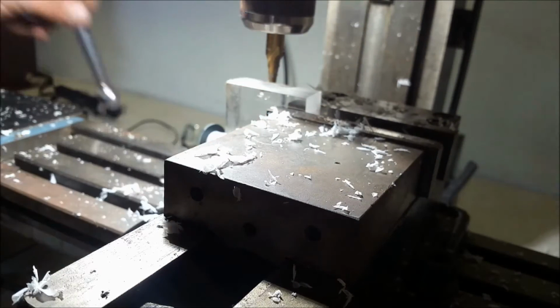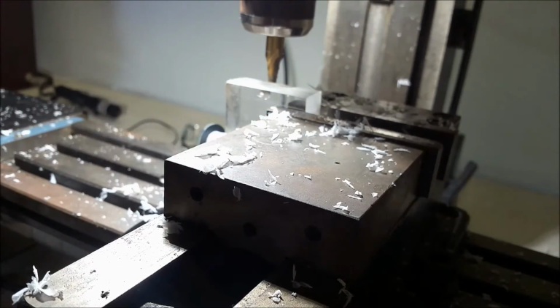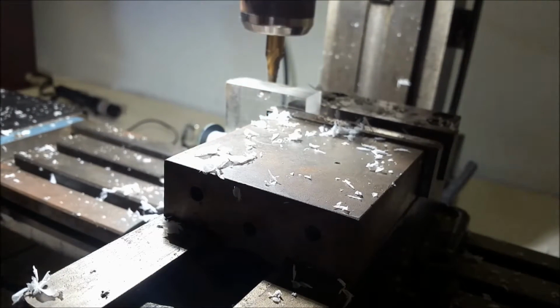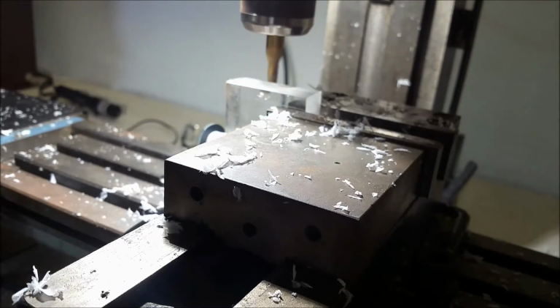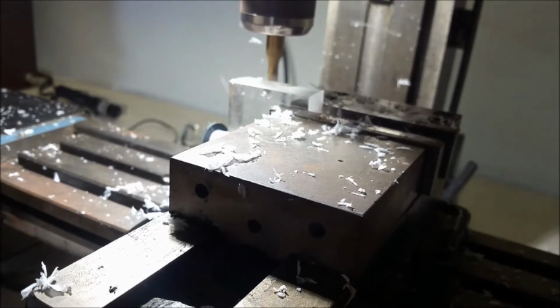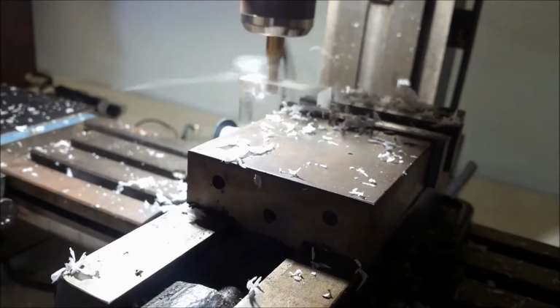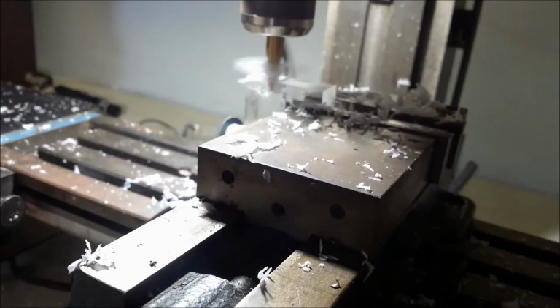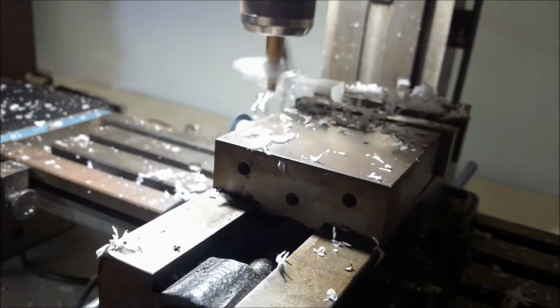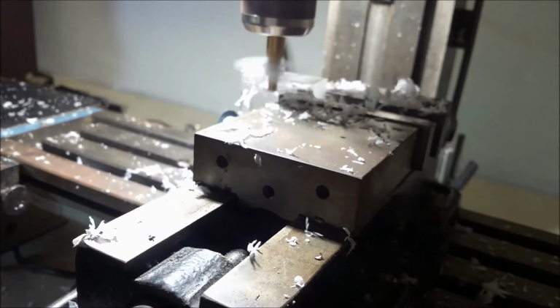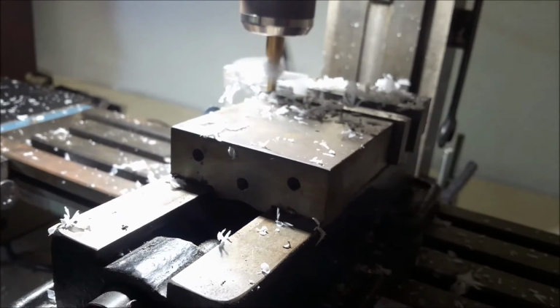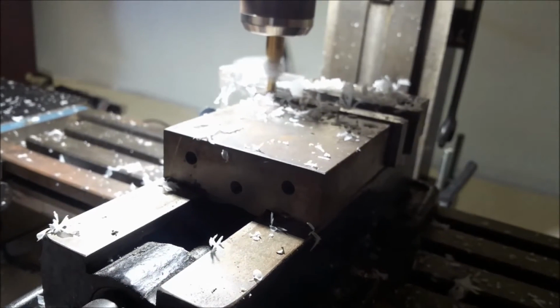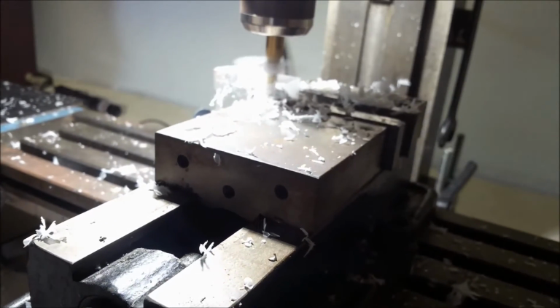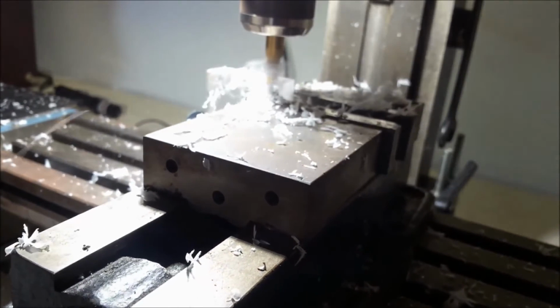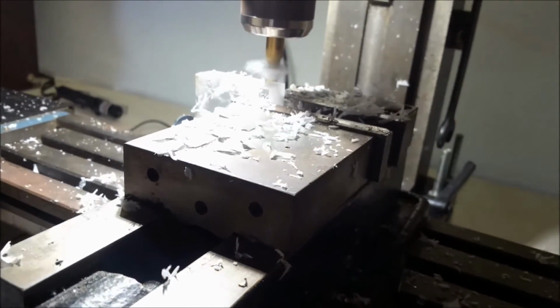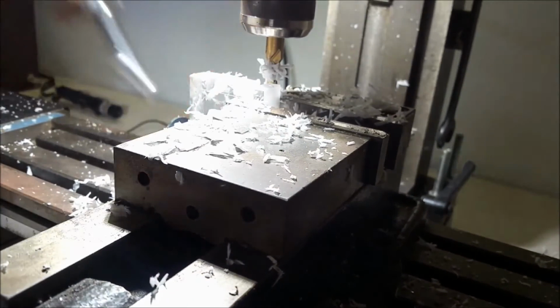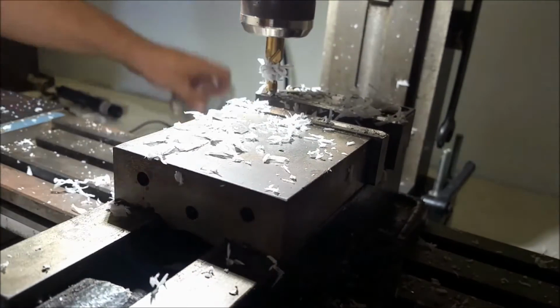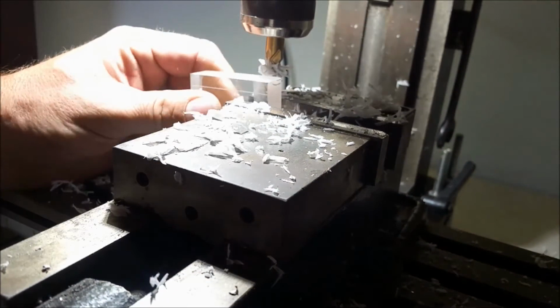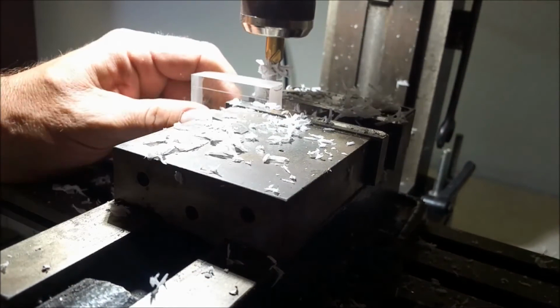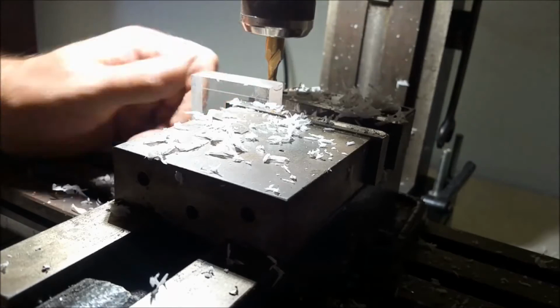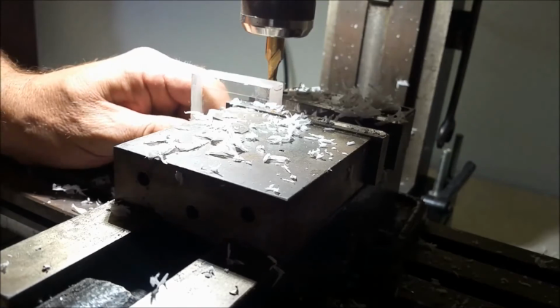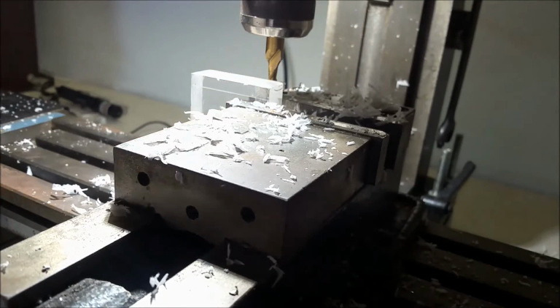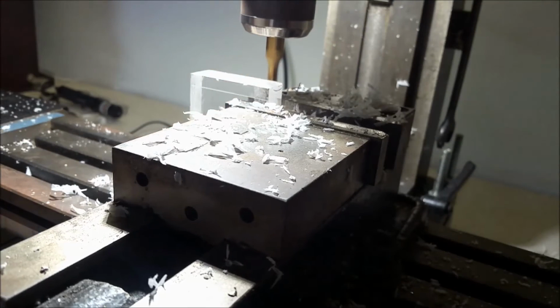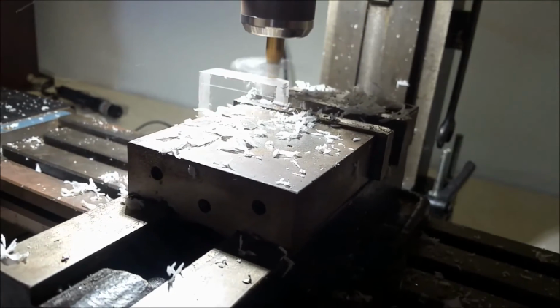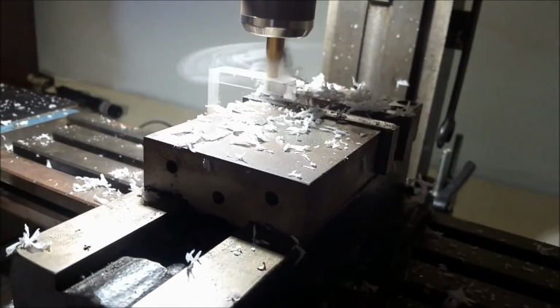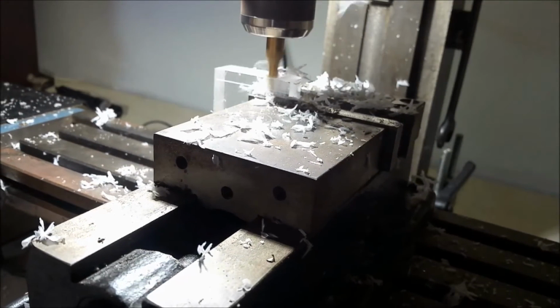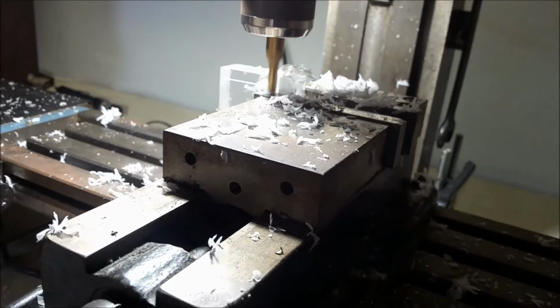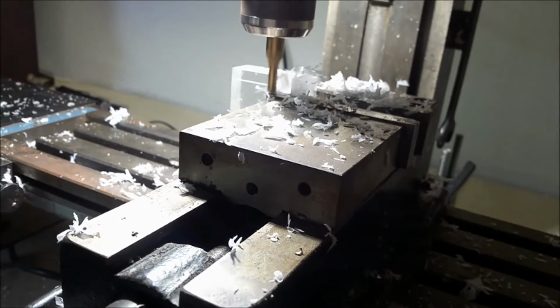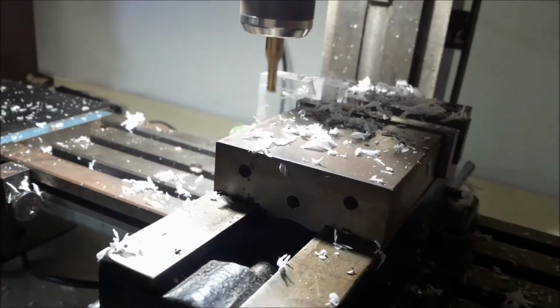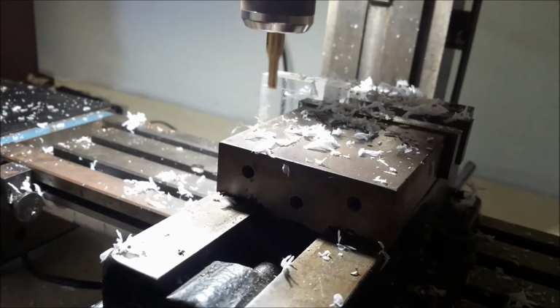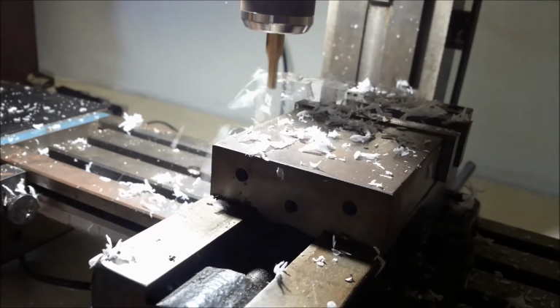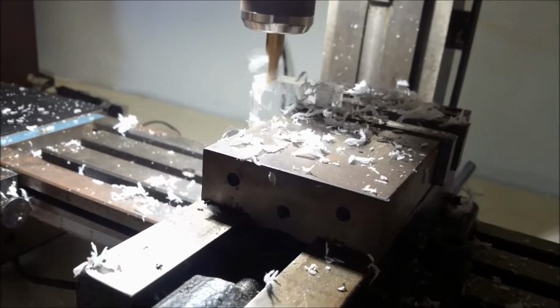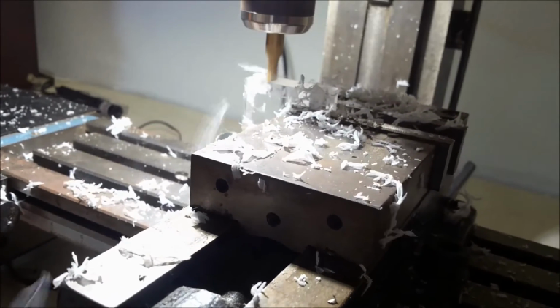Probably about now you're getting bored to tears, but I thought some people really like to see the mill cutter going through acrylic. I really enjoy watching these videos cutting through — what a beautiful piece of equipment a mill is. I don't use it a whole lot for metal, but when you need it, it is there.